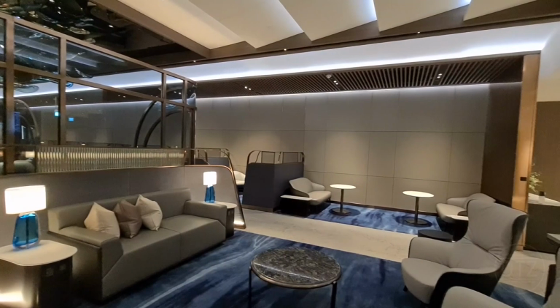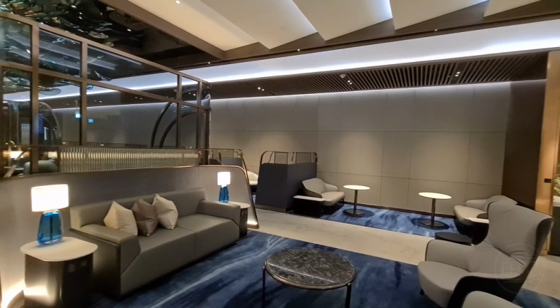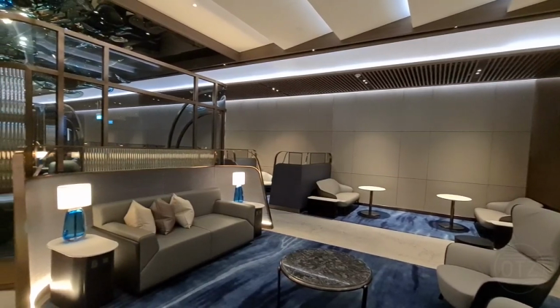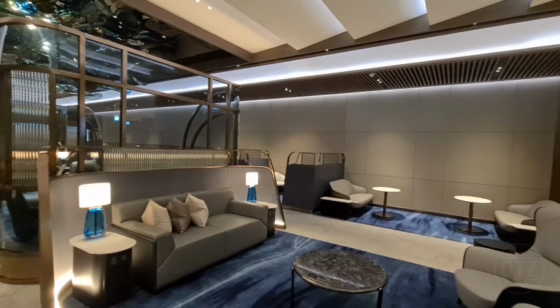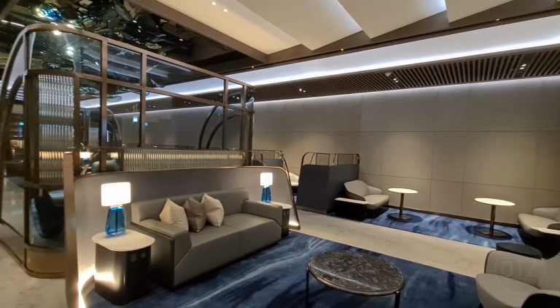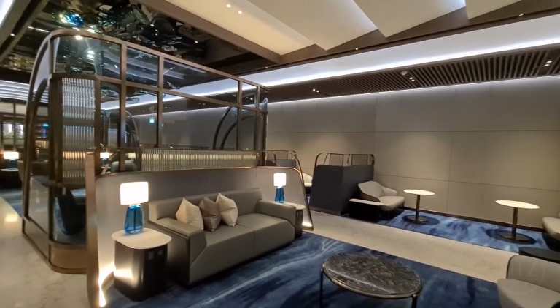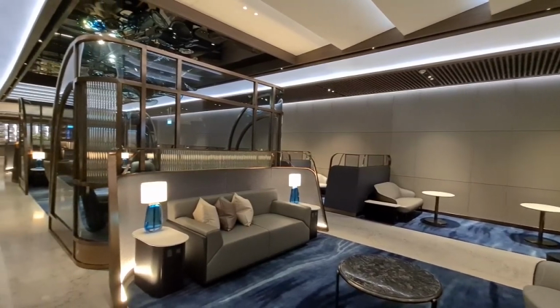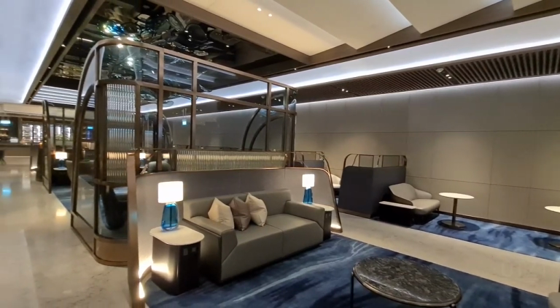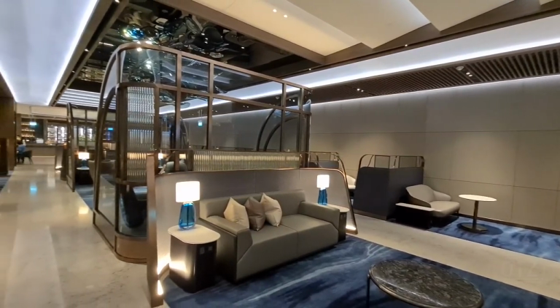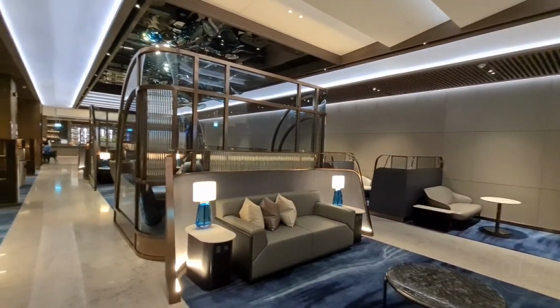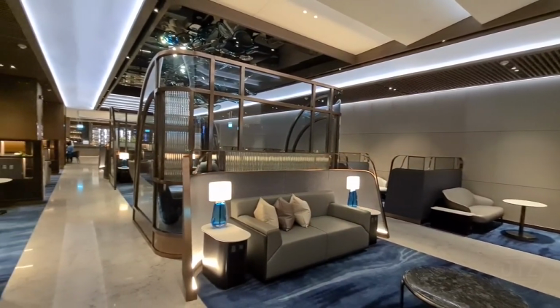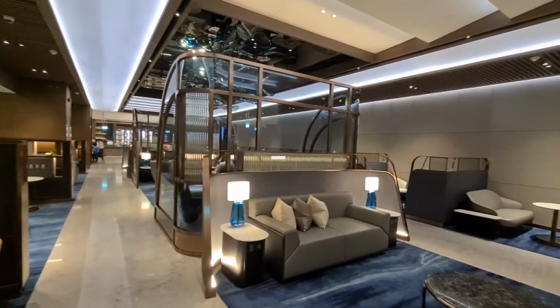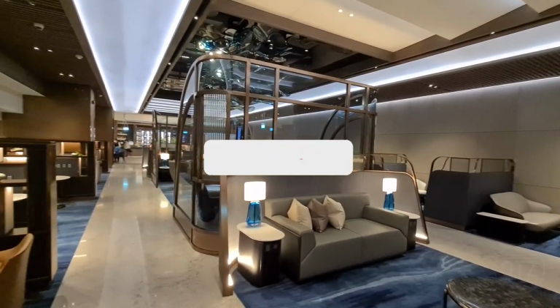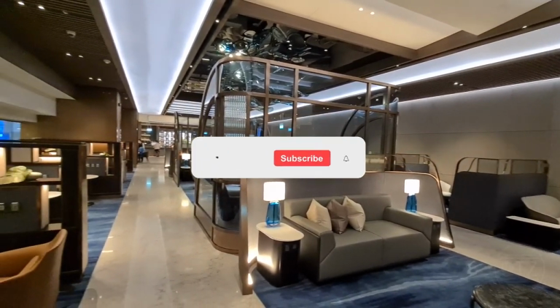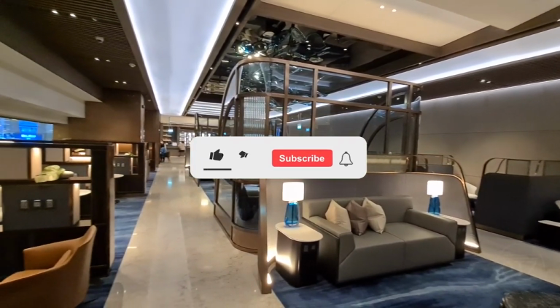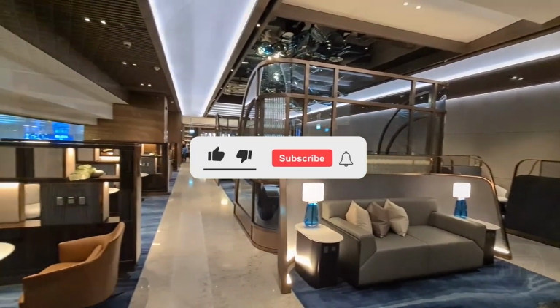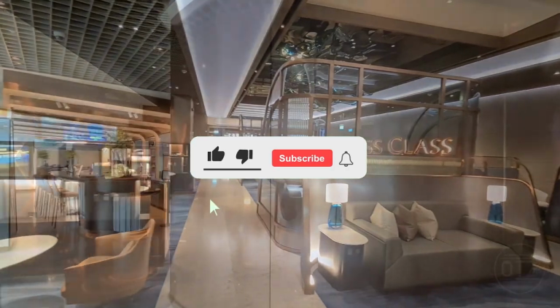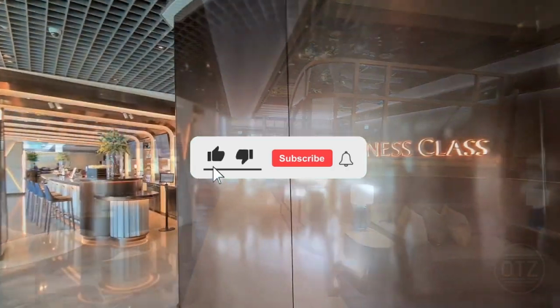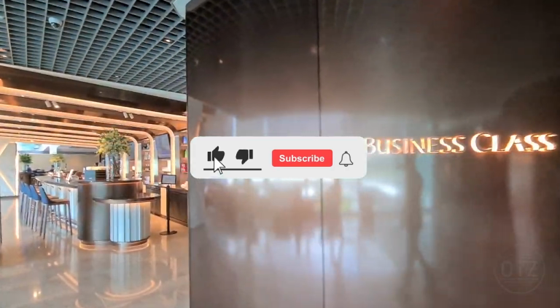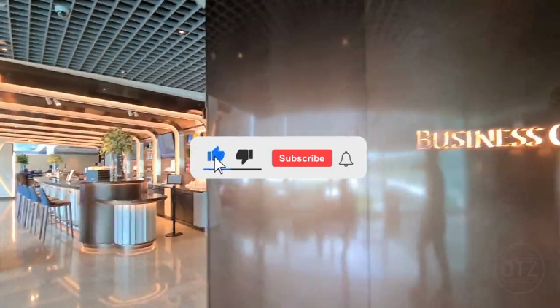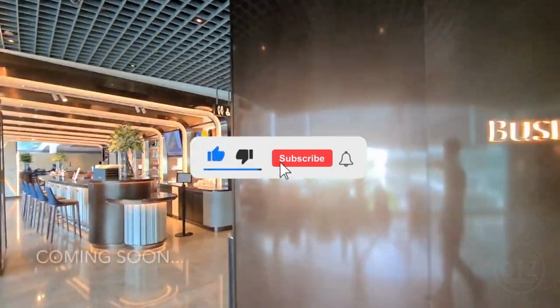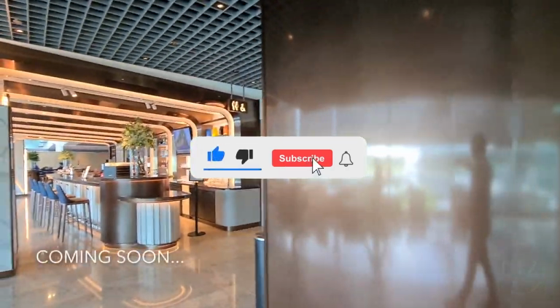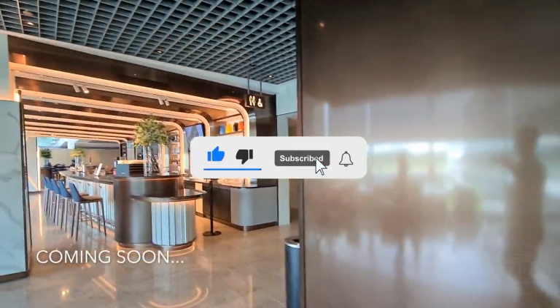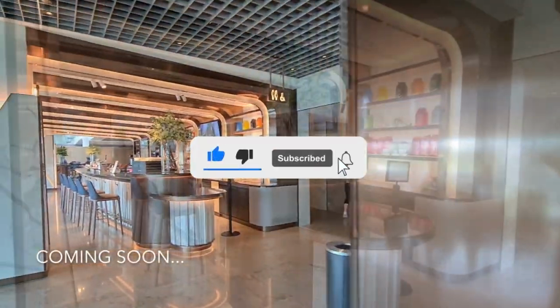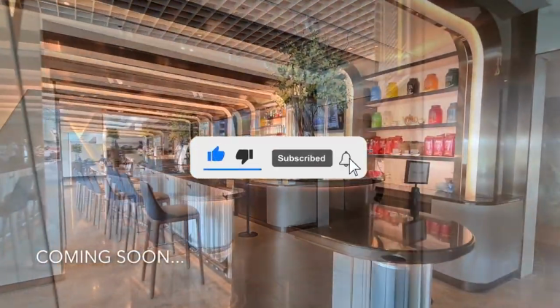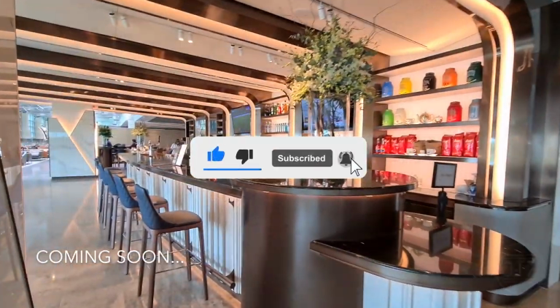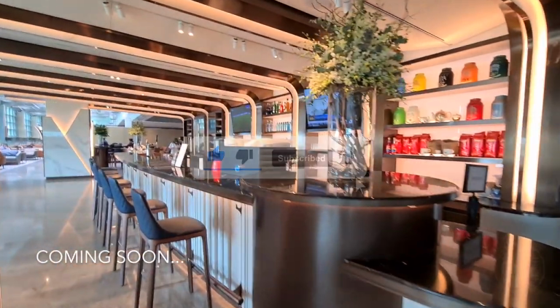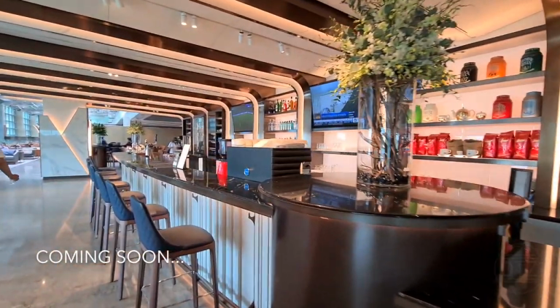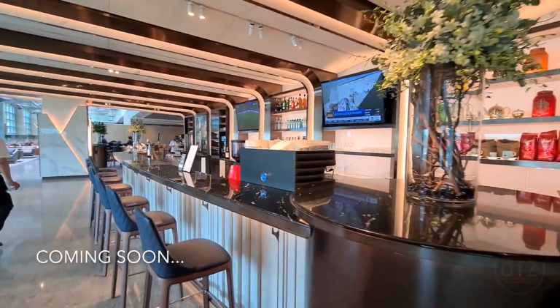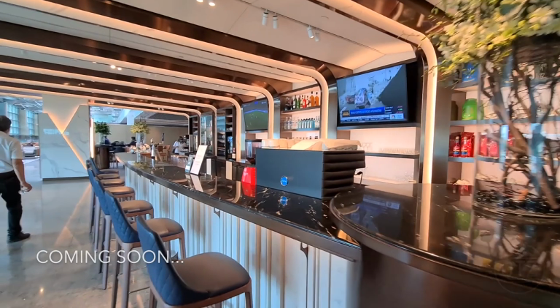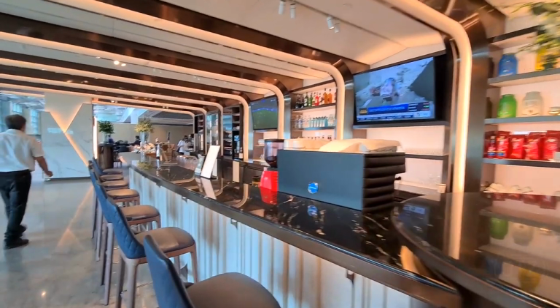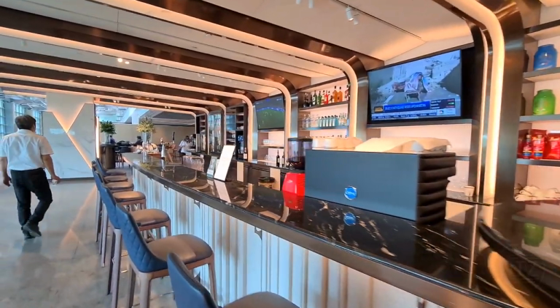I hope you have enjoyed this walkthrough of Singapore Airlines' private room lounge. If you liked our content and would like to see more, please do drop us a like and subscribe to the channel — it would really help us out. Thanks for watching, till next time.